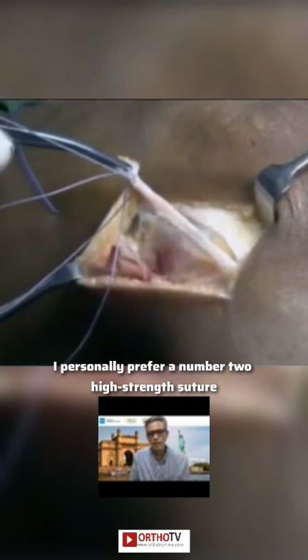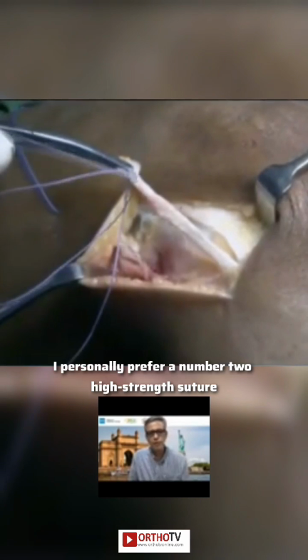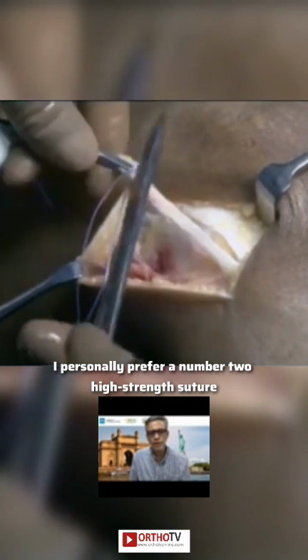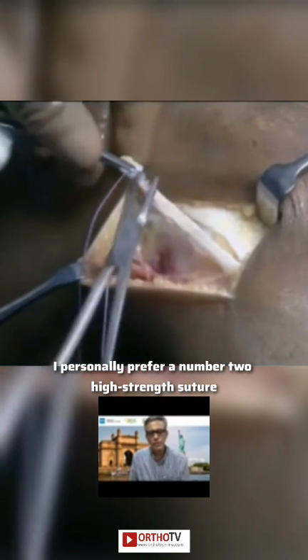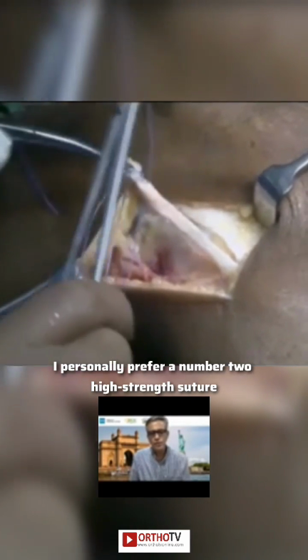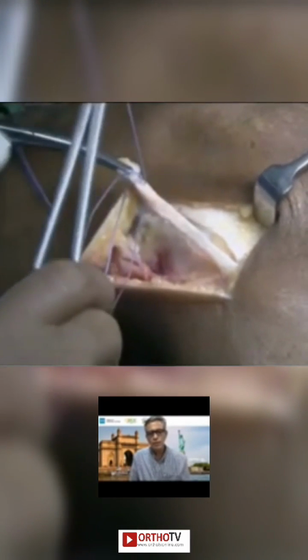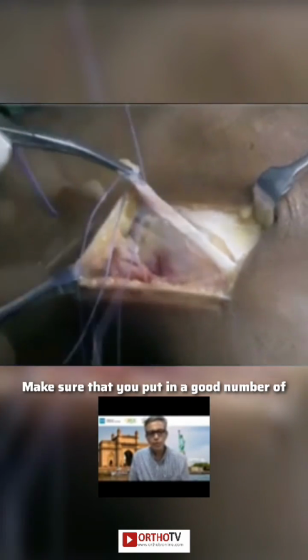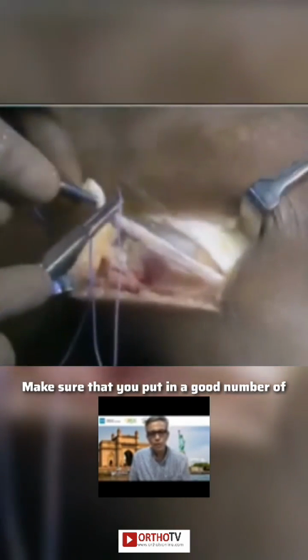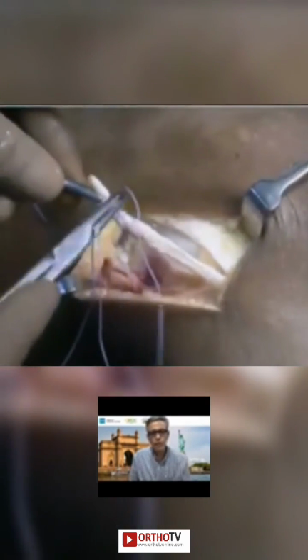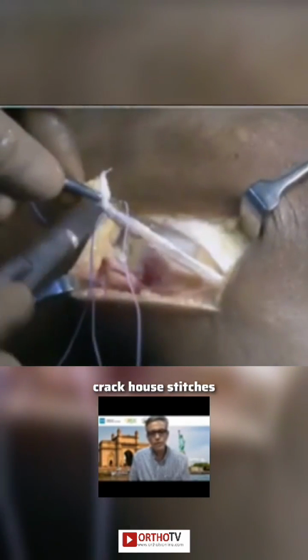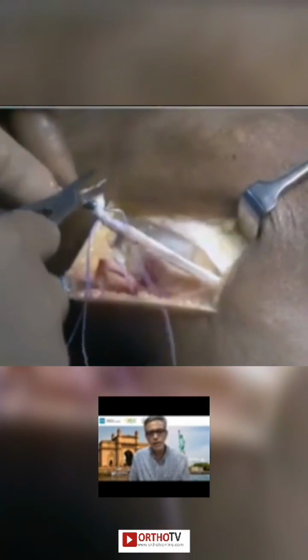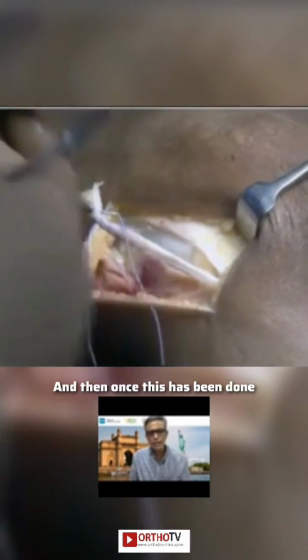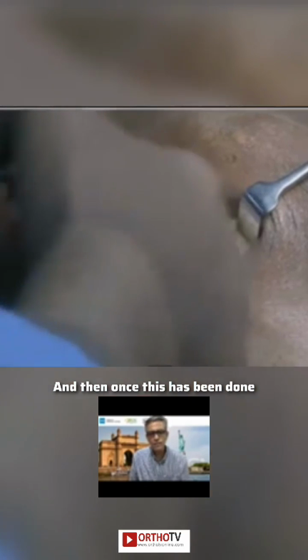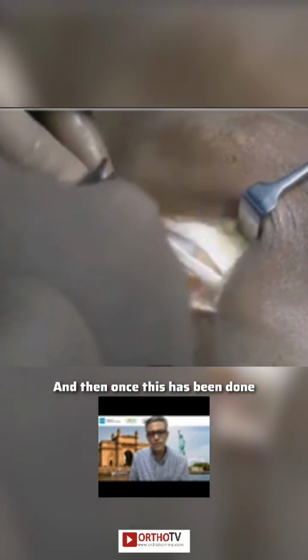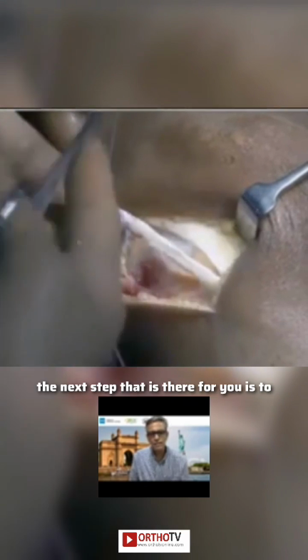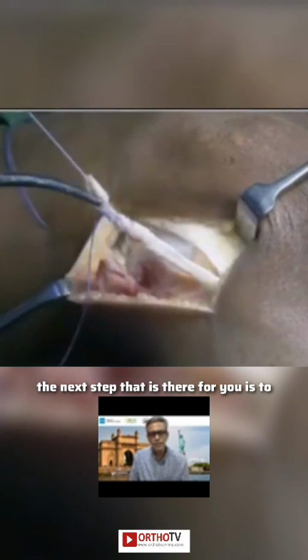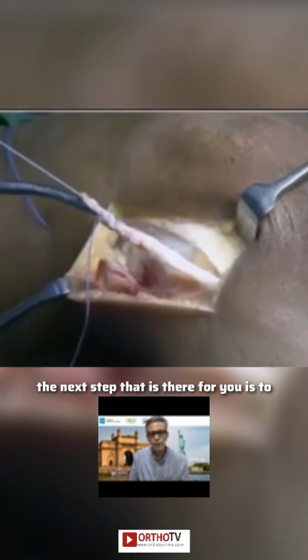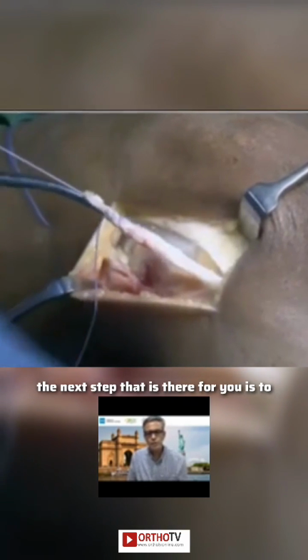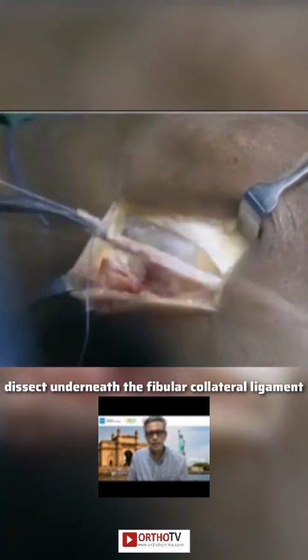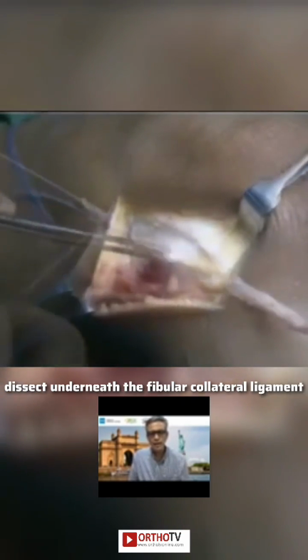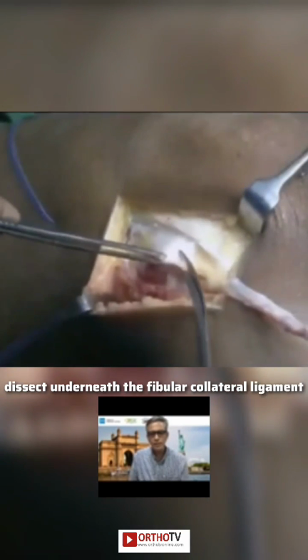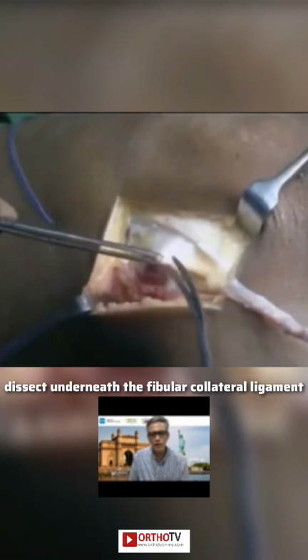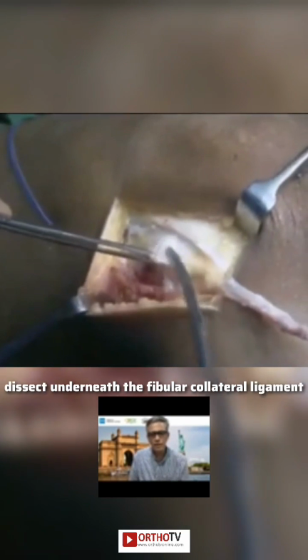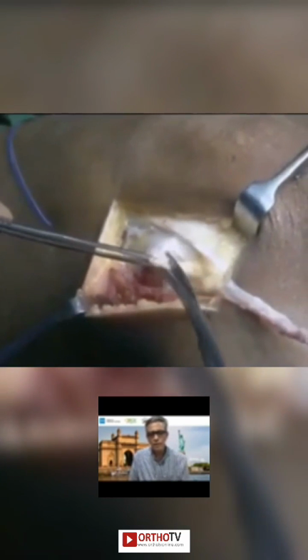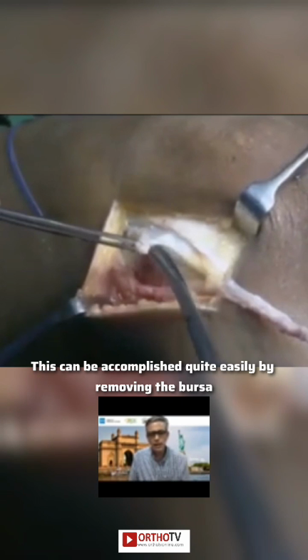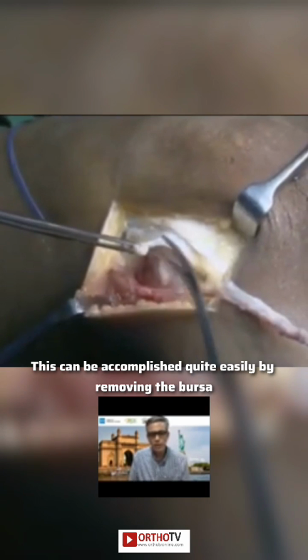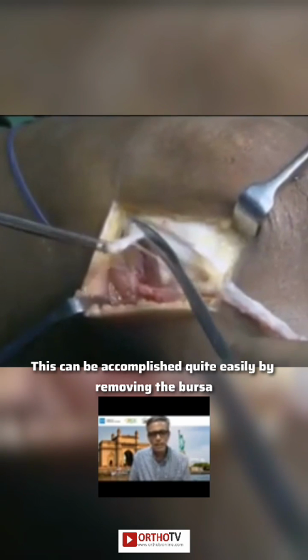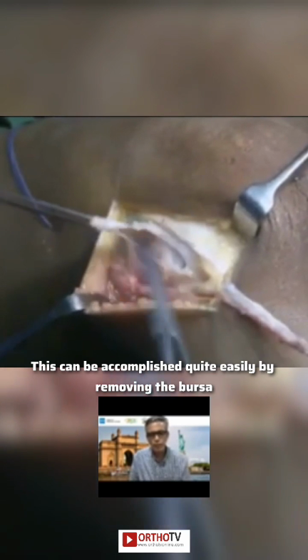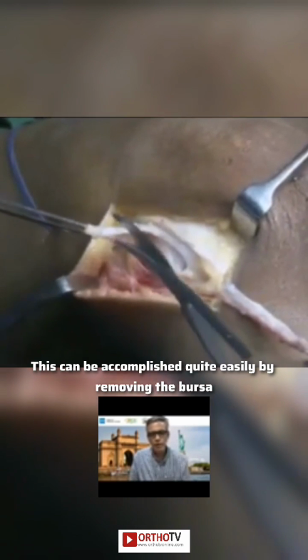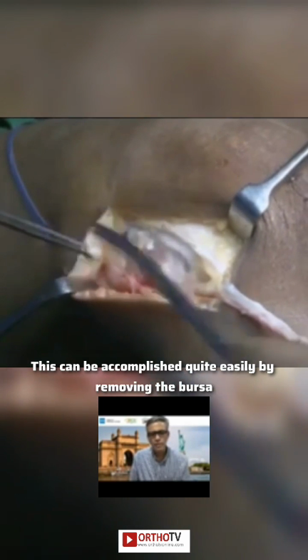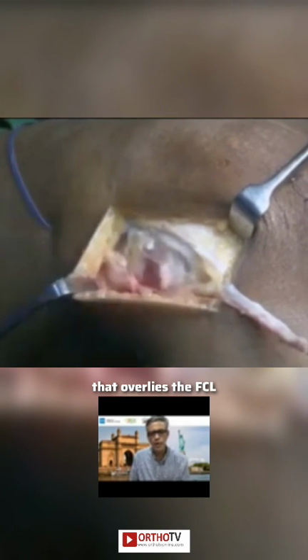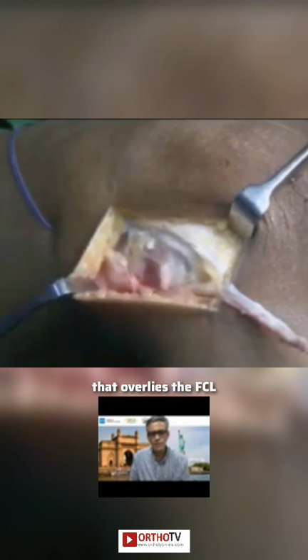I personally prefer a number two Ethibond suture. Make sure that you put in a good number of Krackow stitches, and then once this has been done, the next step is to dissect underneath the fibular collateral ligament. This can be accomplished quite easily by removing the bursa that overlies the FCL.